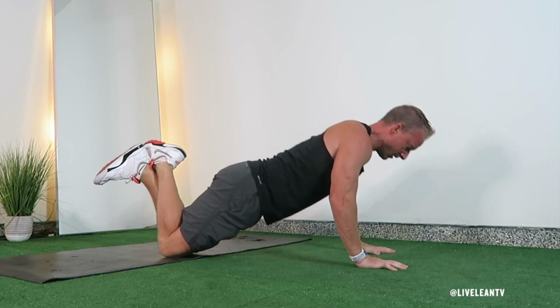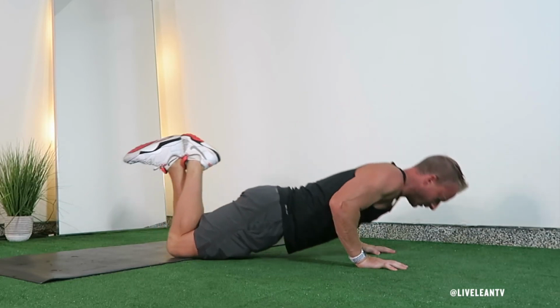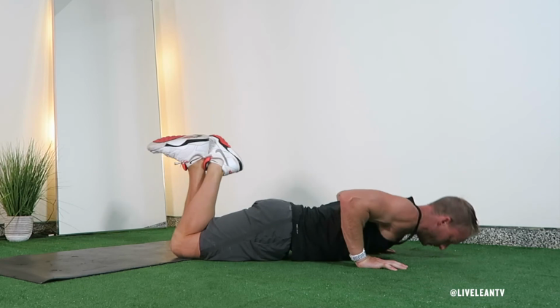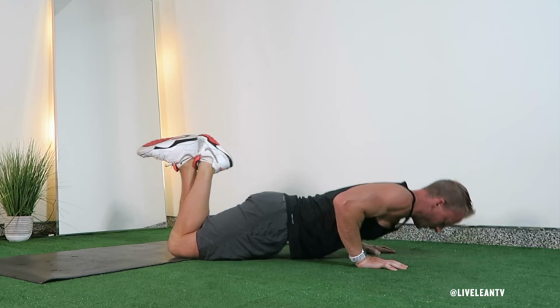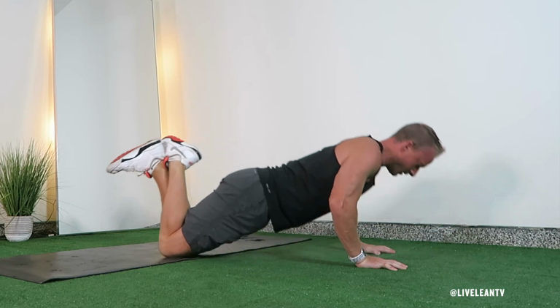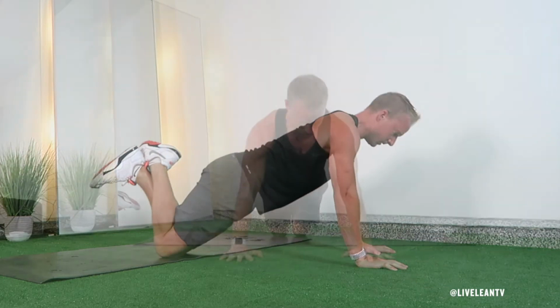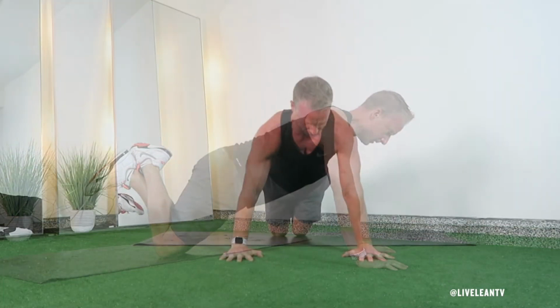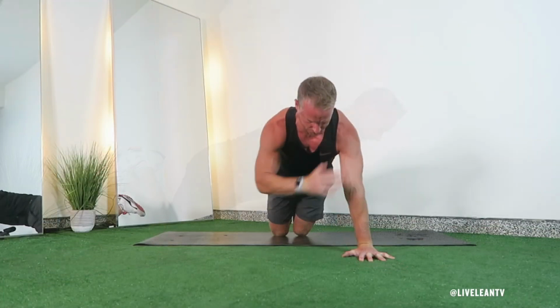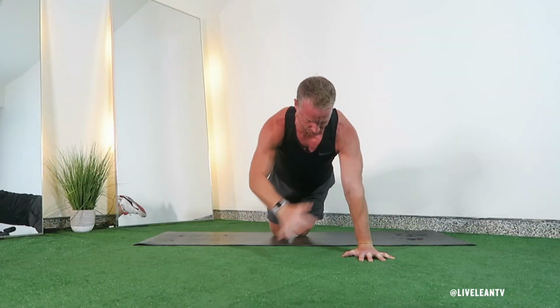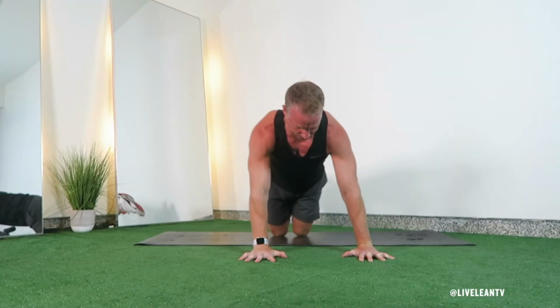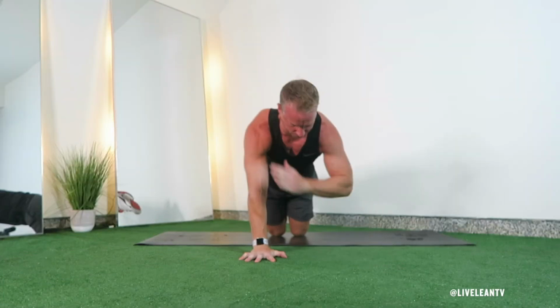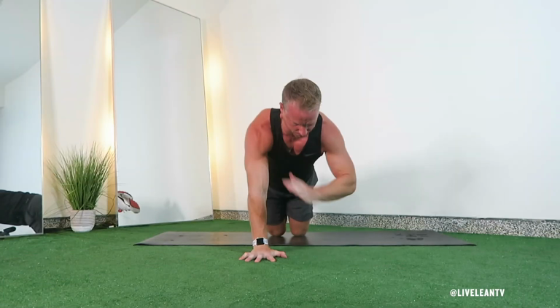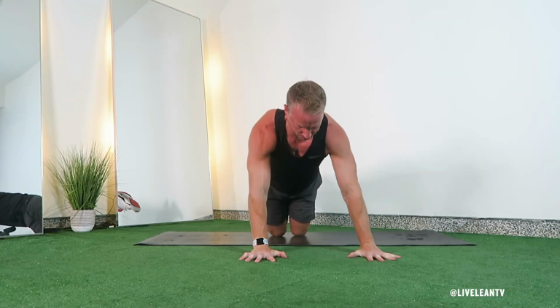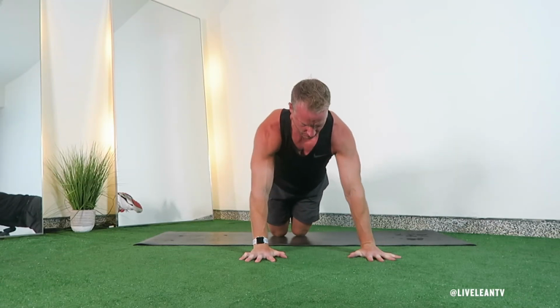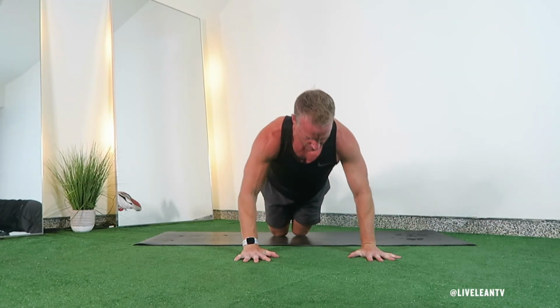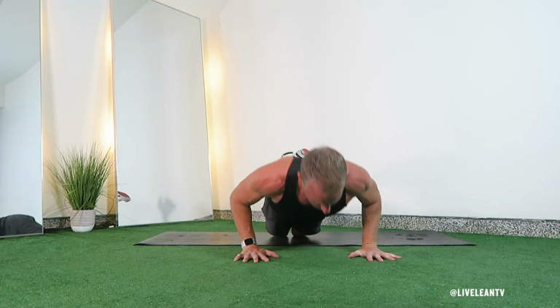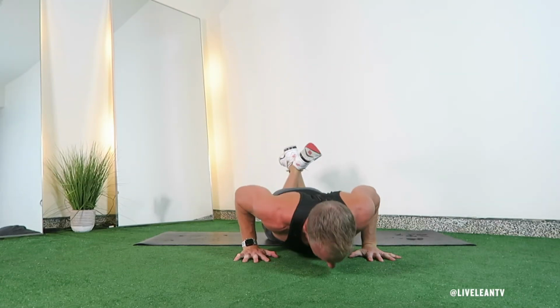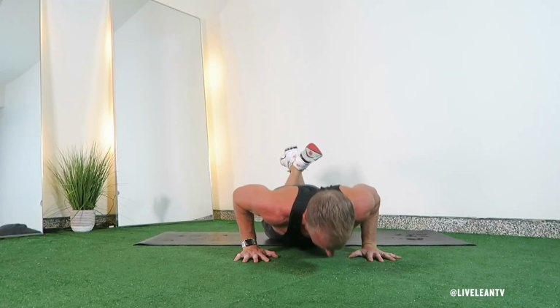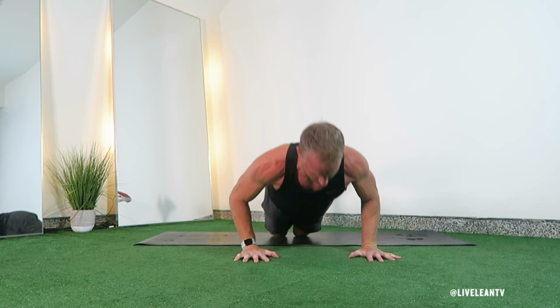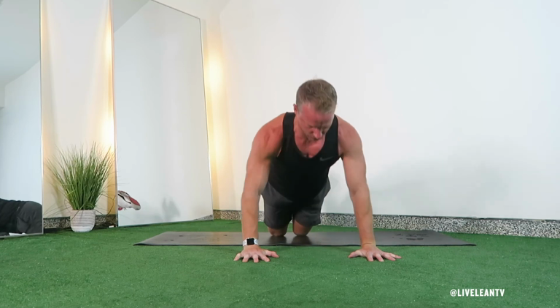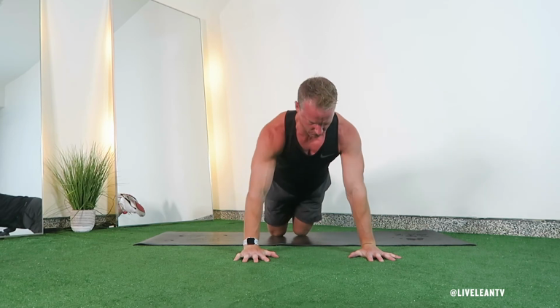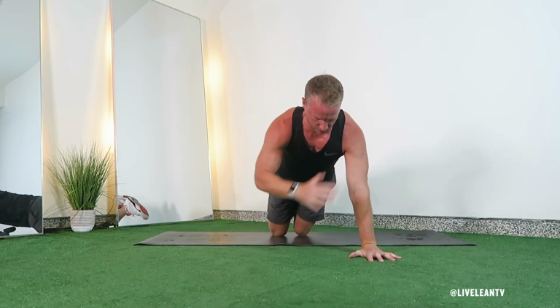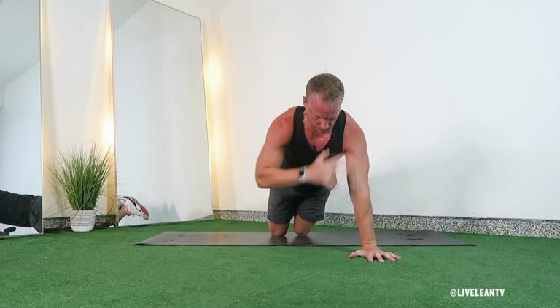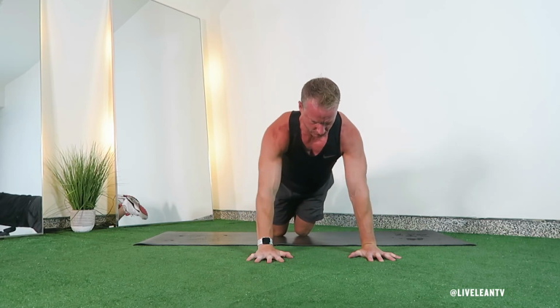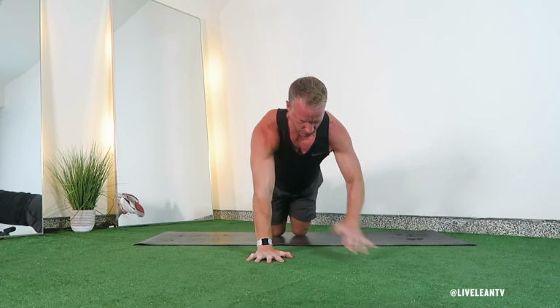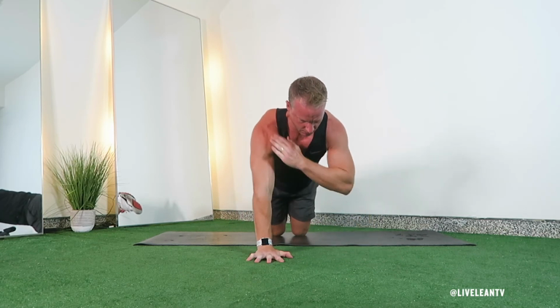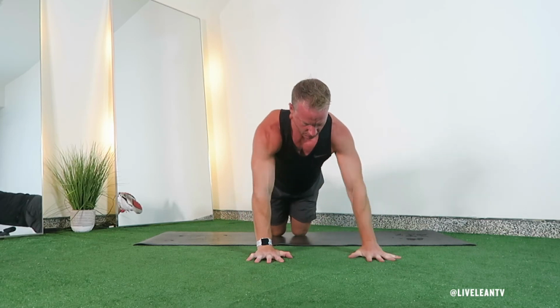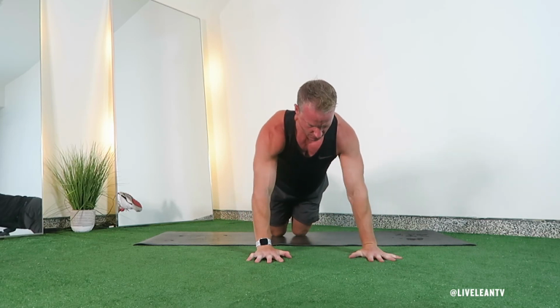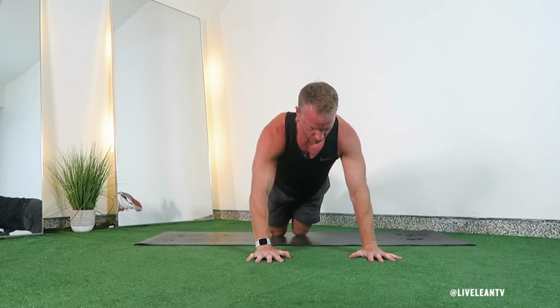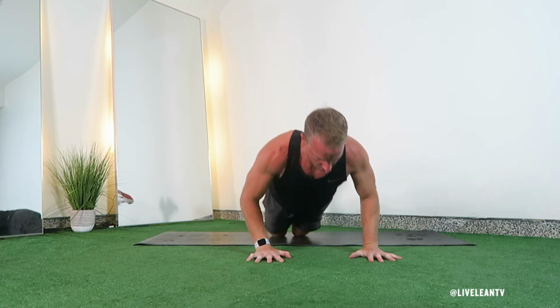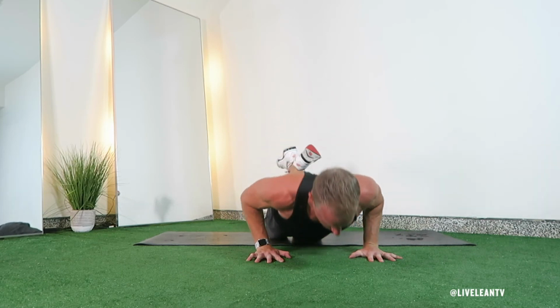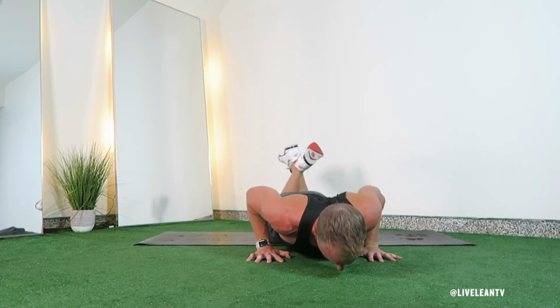Think about pressing the floor away from you to extend your arms and lift your body back to the starting position, keeping your core tight. Immediately tap the opposite shoulder with one hand, then do the same thing with the other hand.